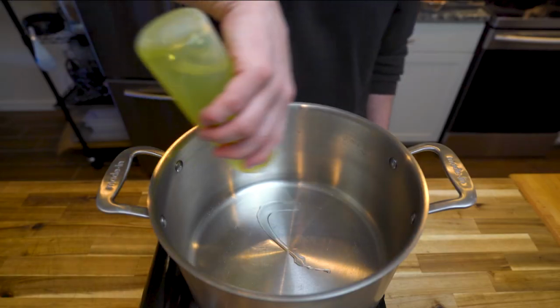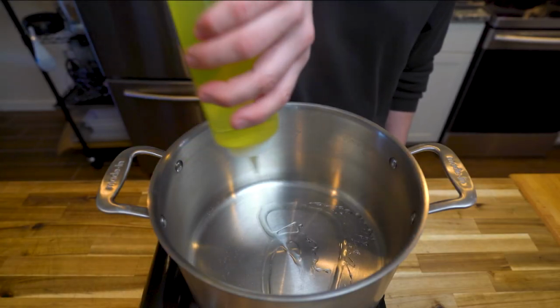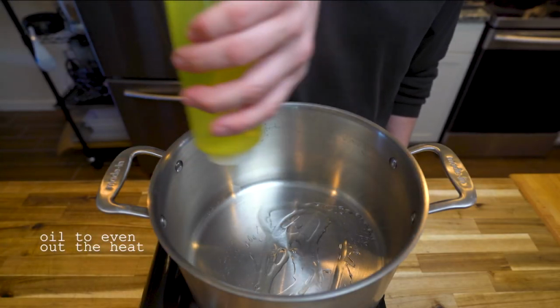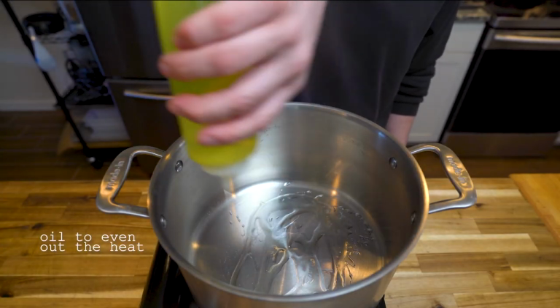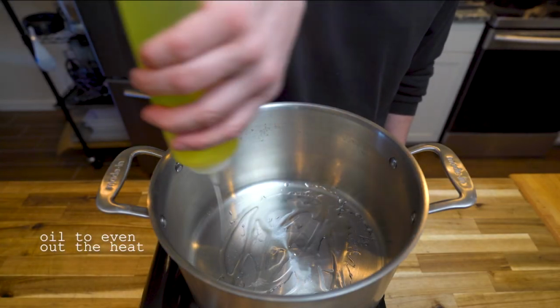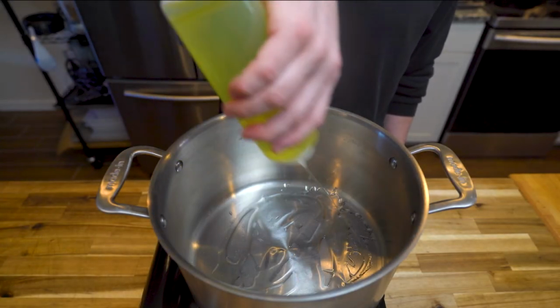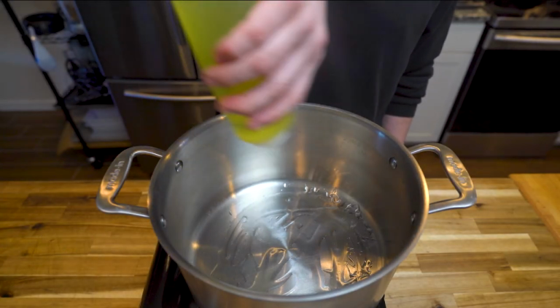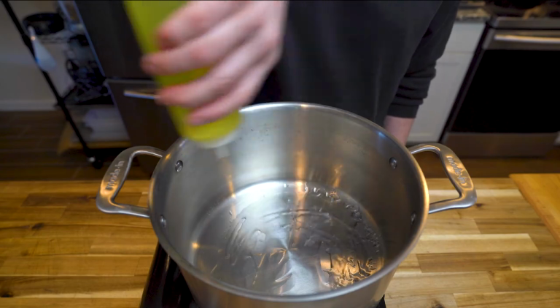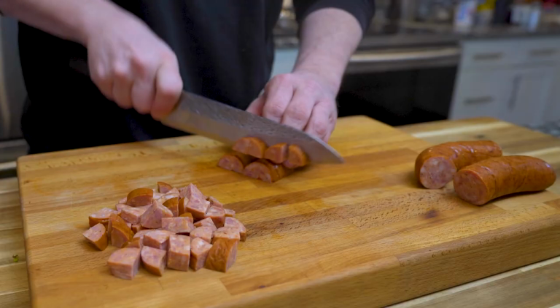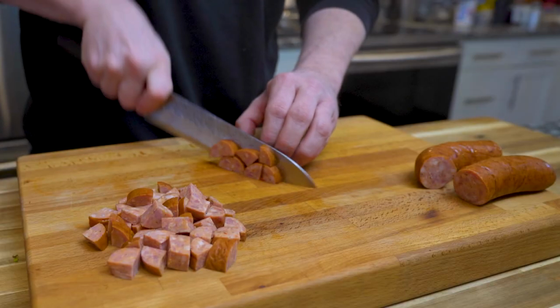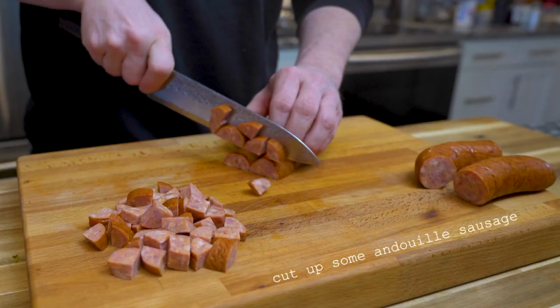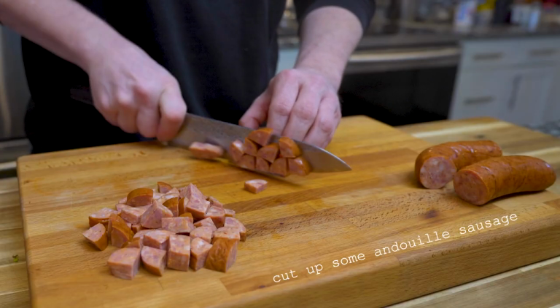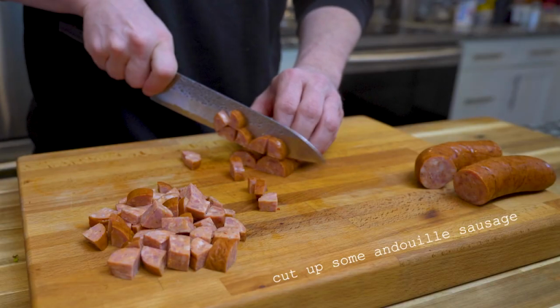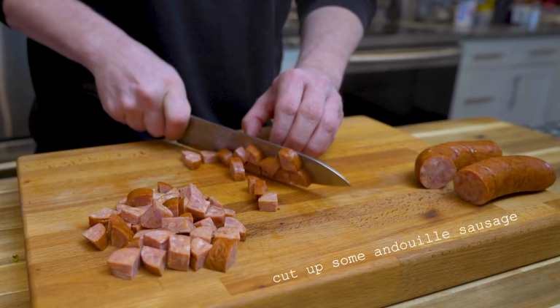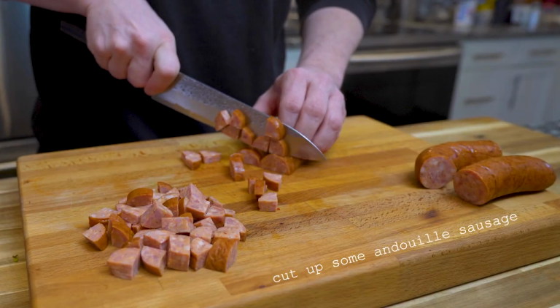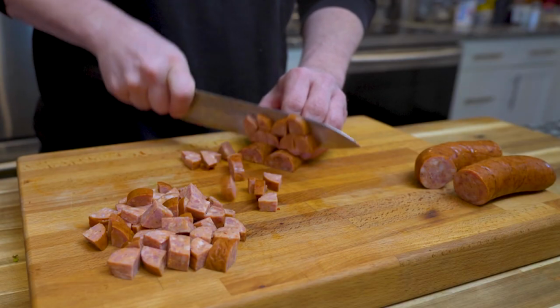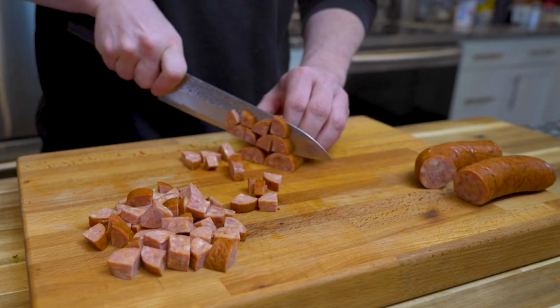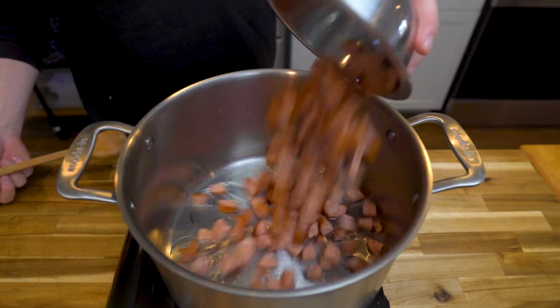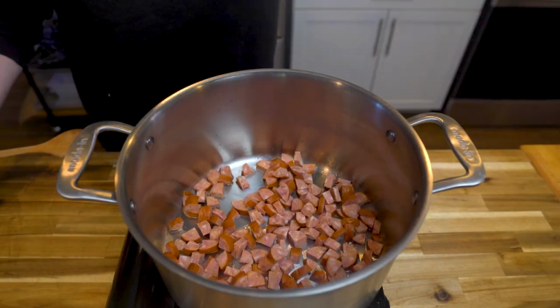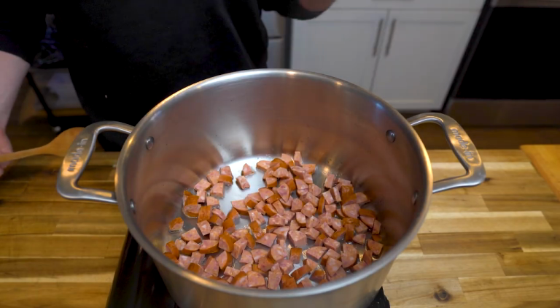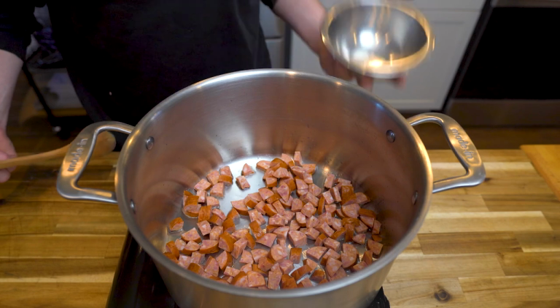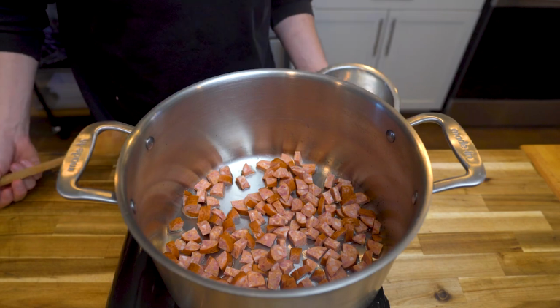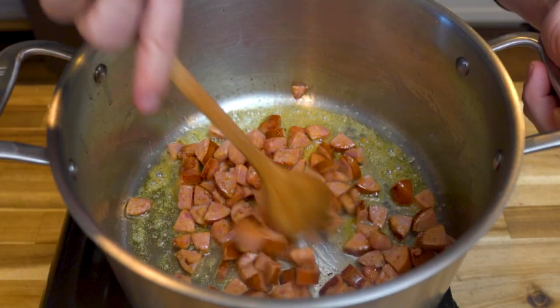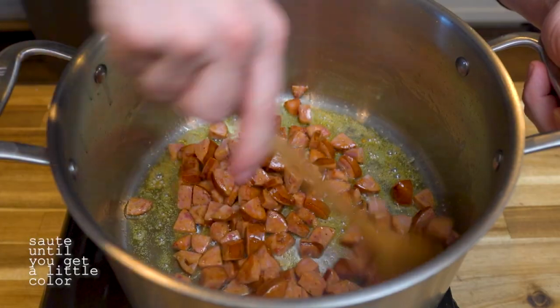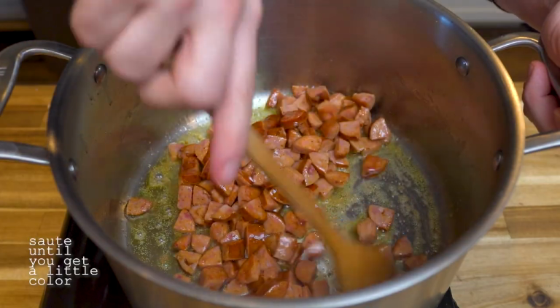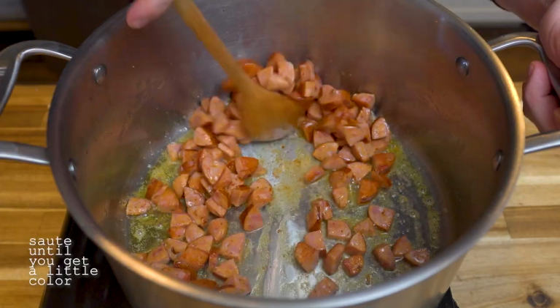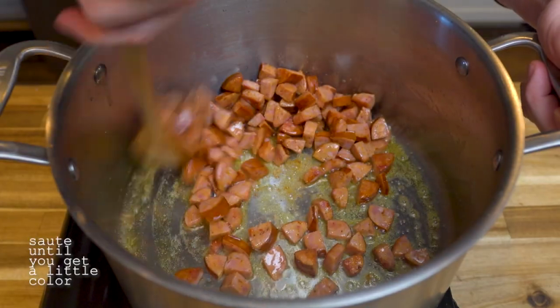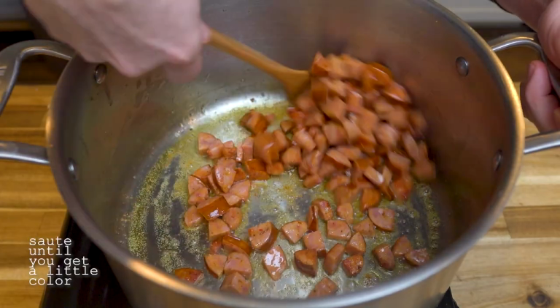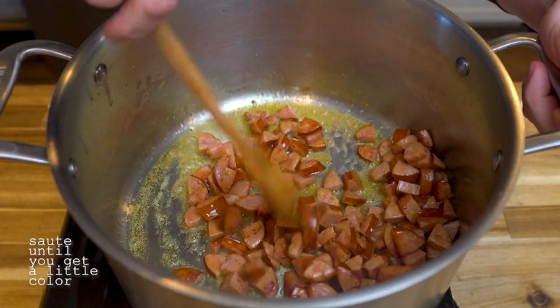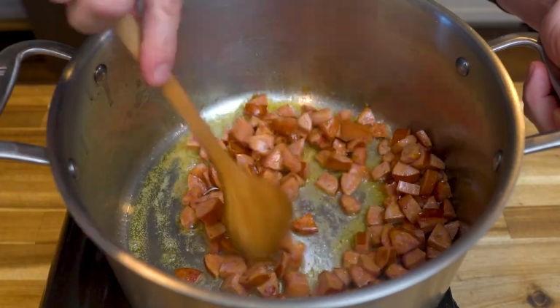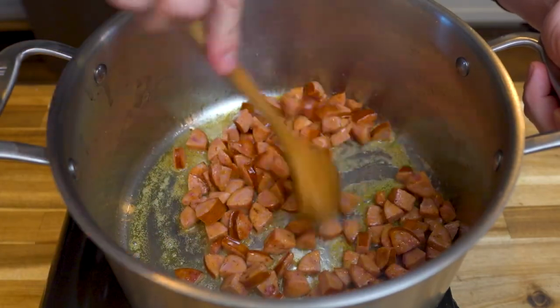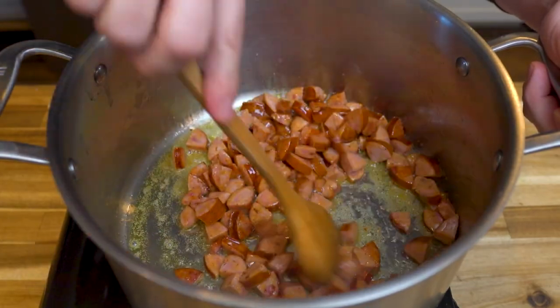To make it, grab a stock pot and drizzle a light coating of oil at the bottom. Take some andouille sausage and cut it roughly into the same shape. Toss them into the pot and let them cook until they have some color. It also helps render off some of that fat.